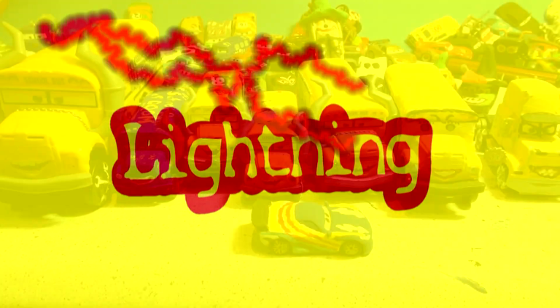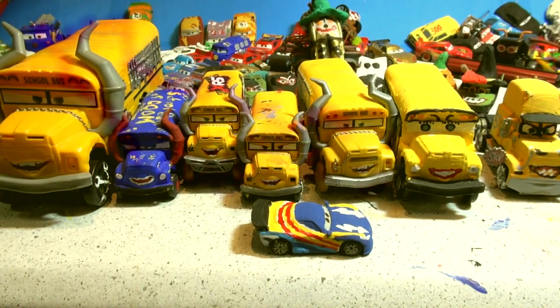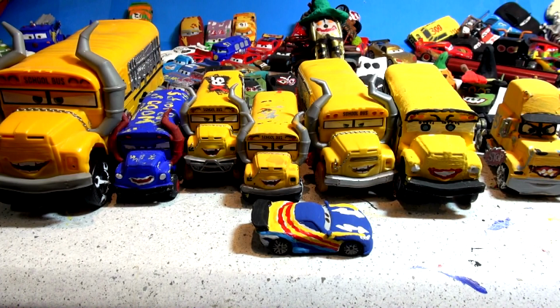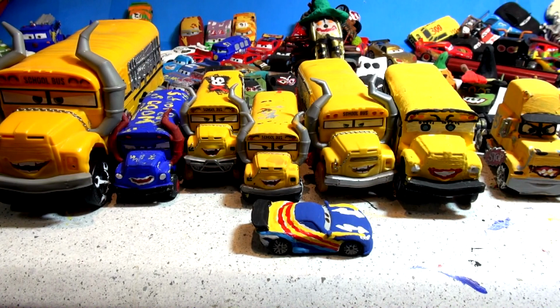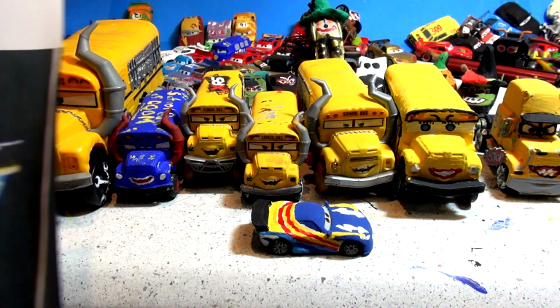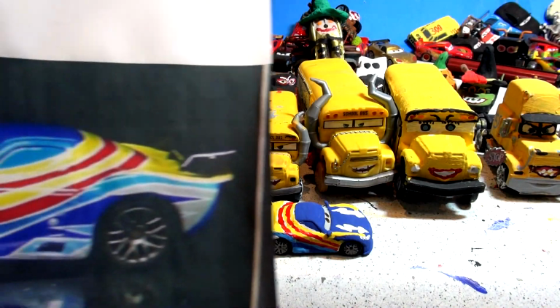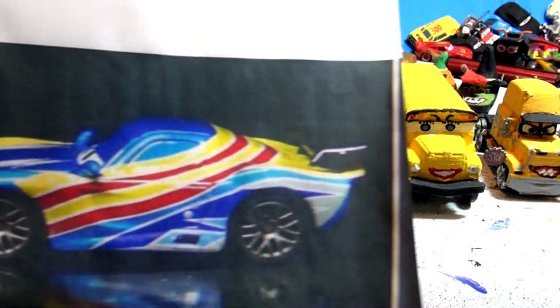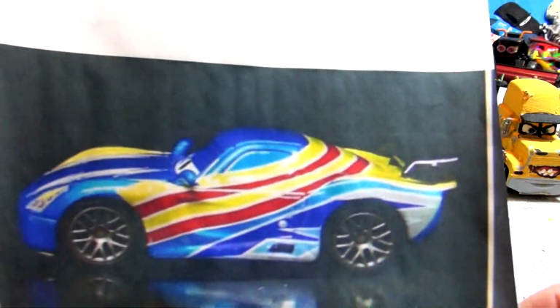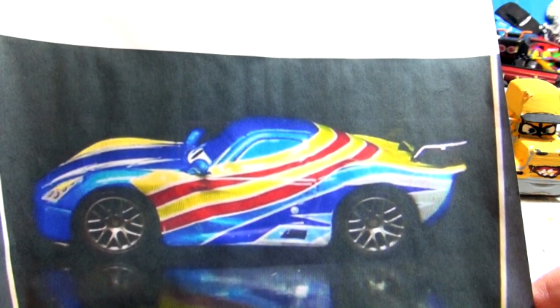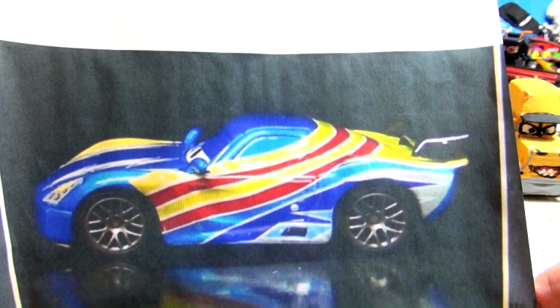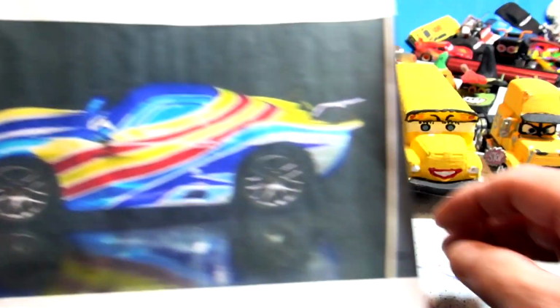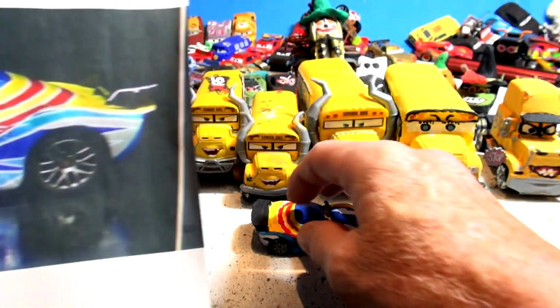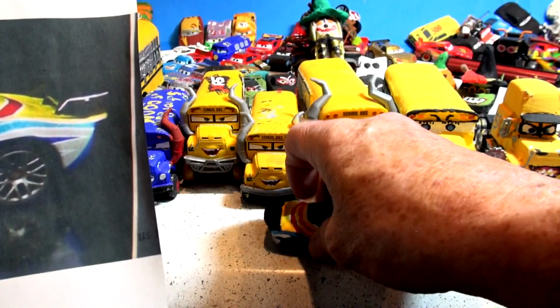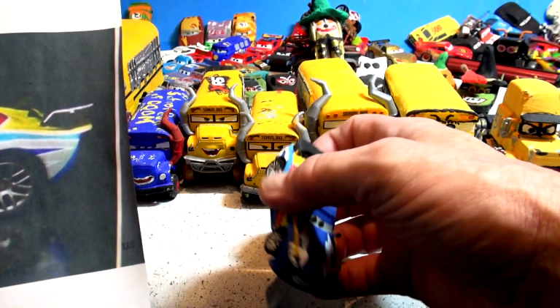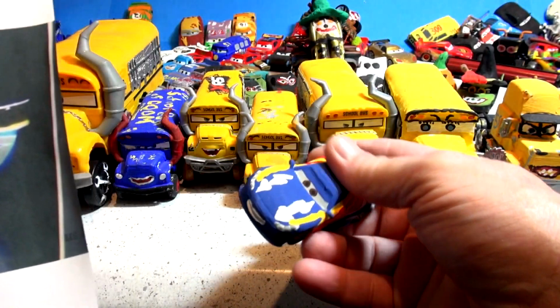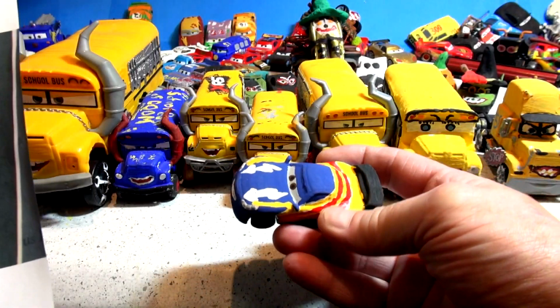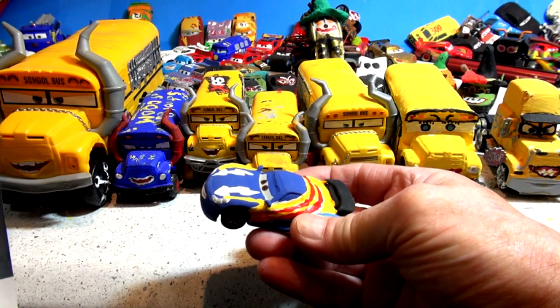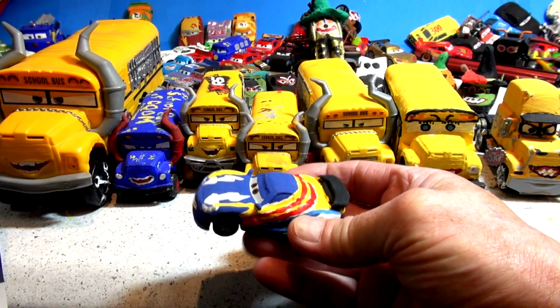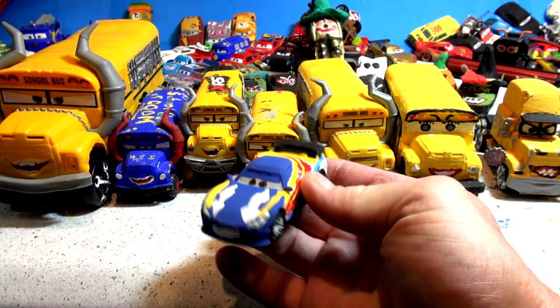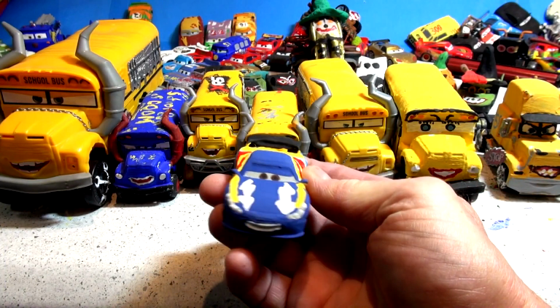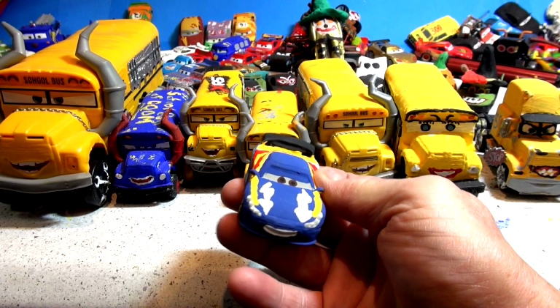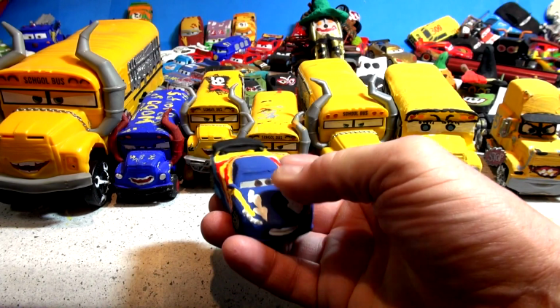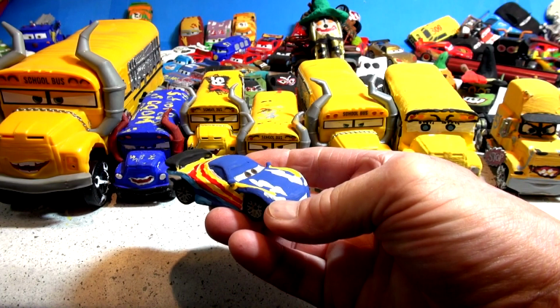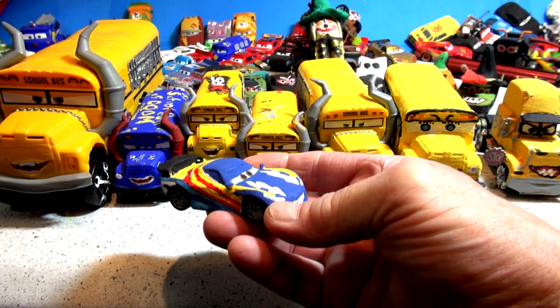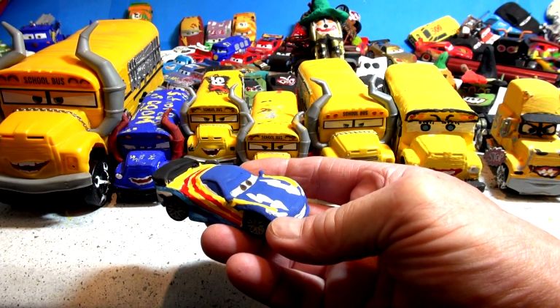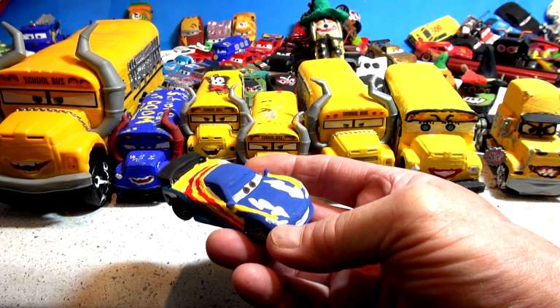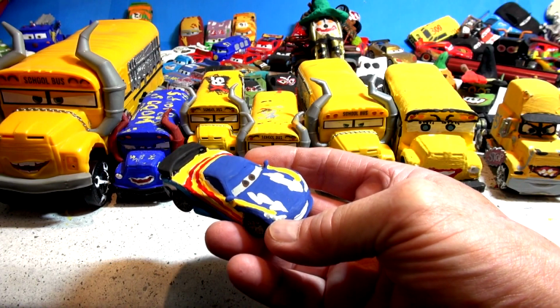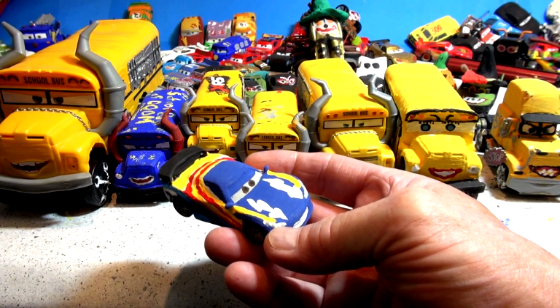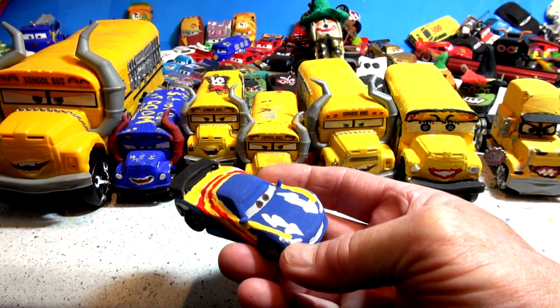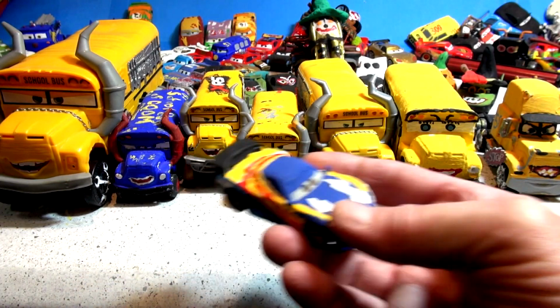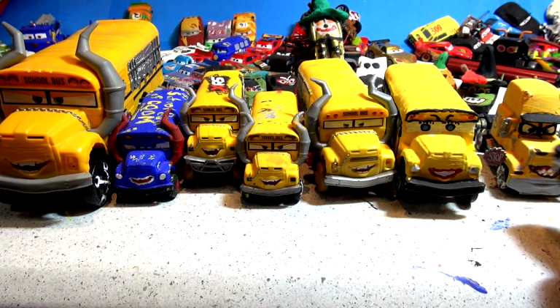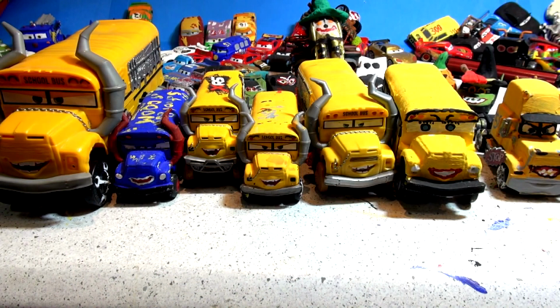Hi everybody, welcome back and thanks for tuning in to our channel. Yesterday we made a Pixar custom car, Fernando Alonso from Cars 2 — we made that from Miguel Camino, and it's almost similar to Jeff Corvette.